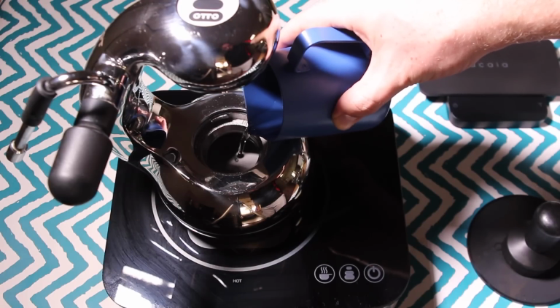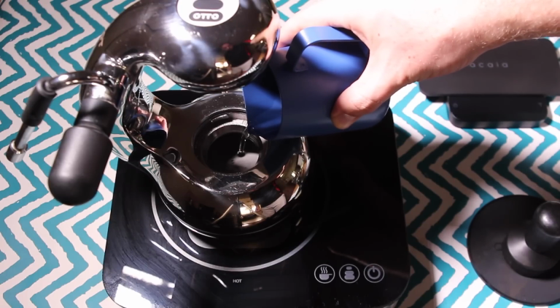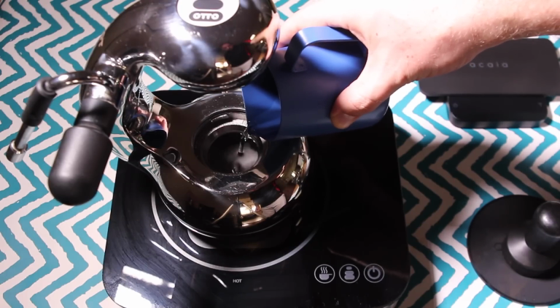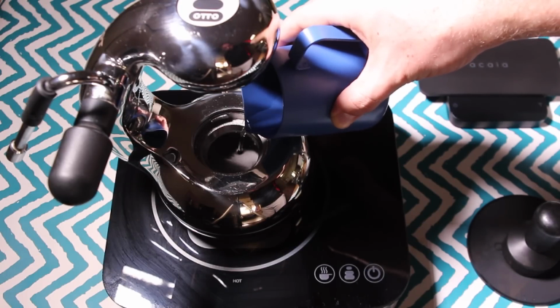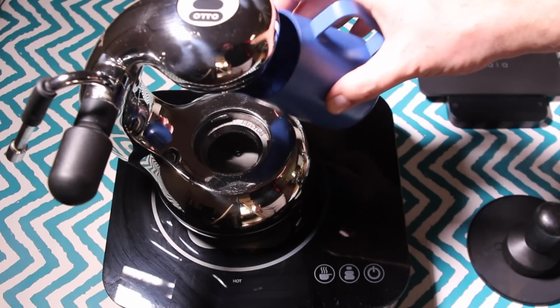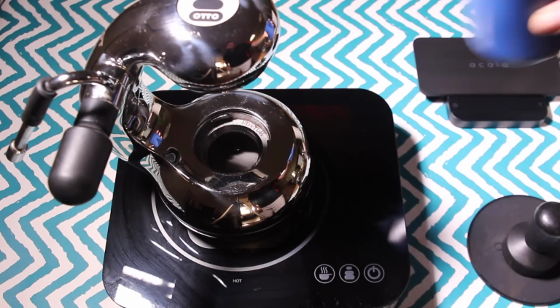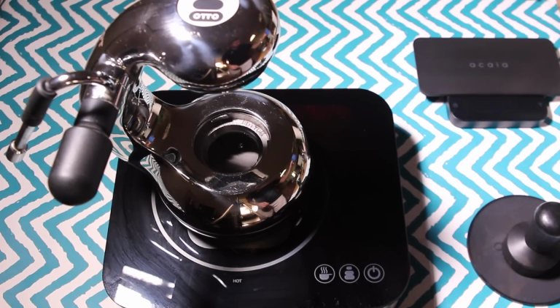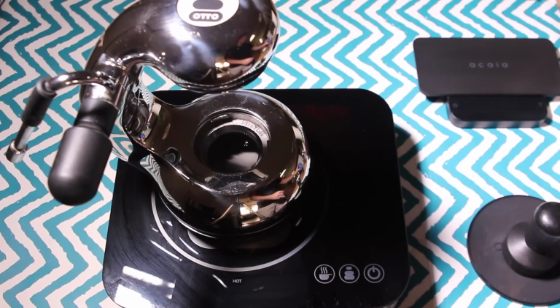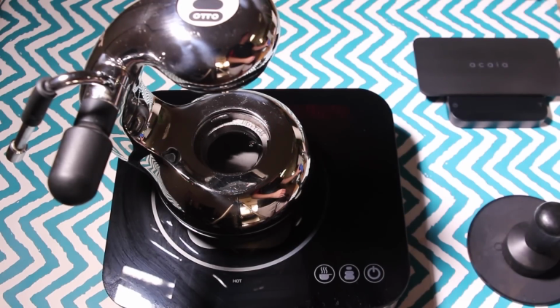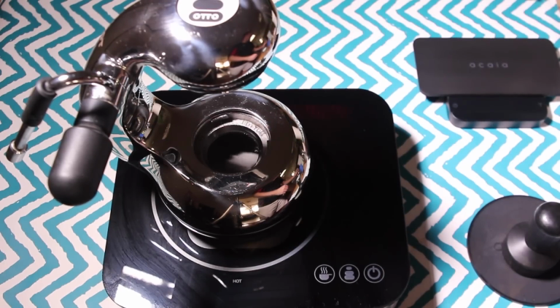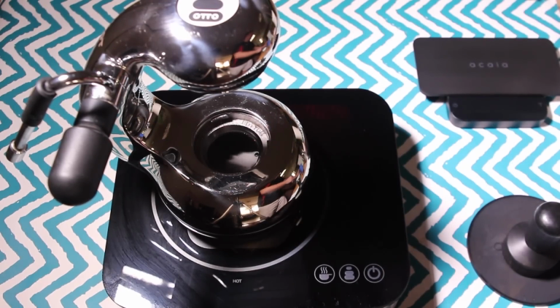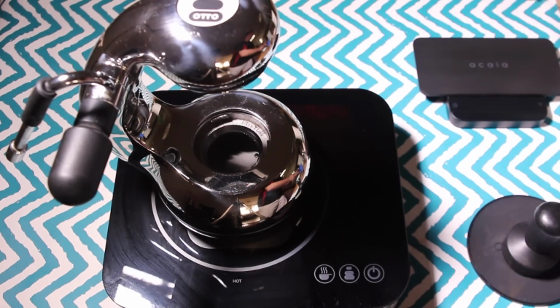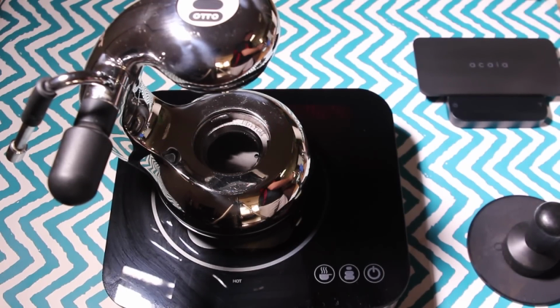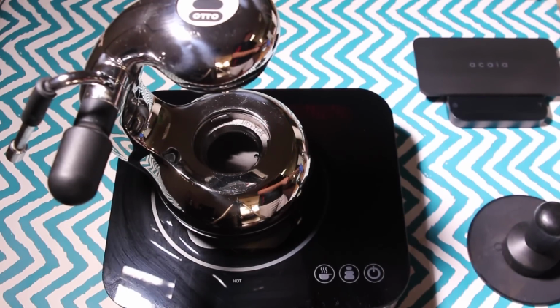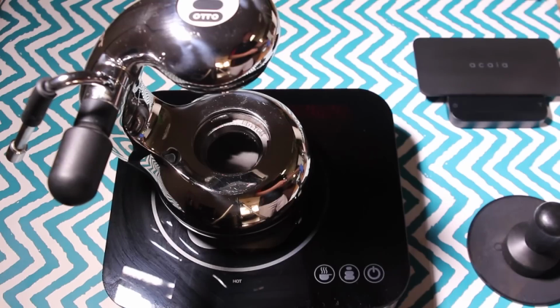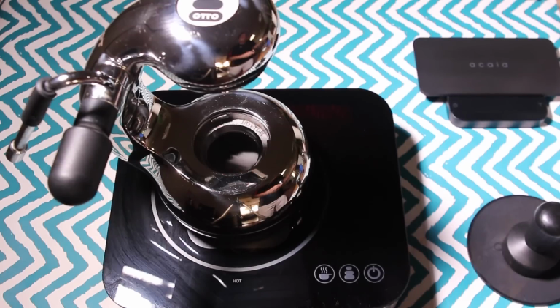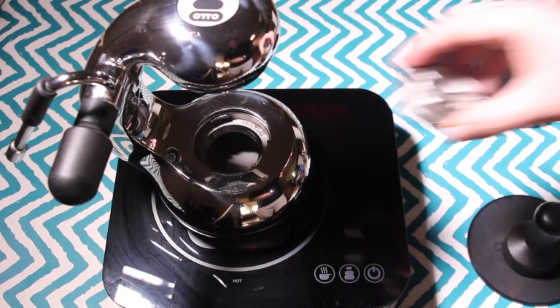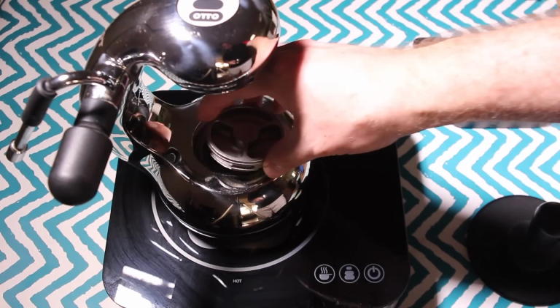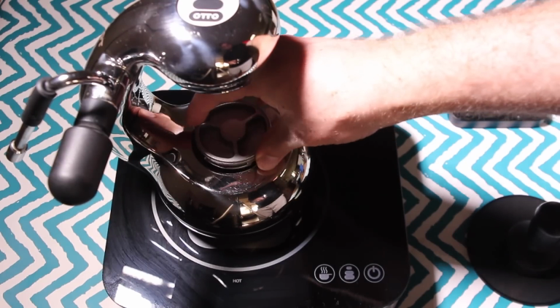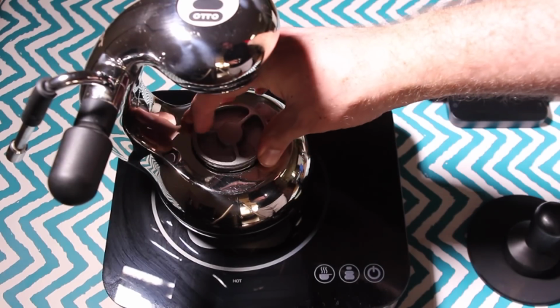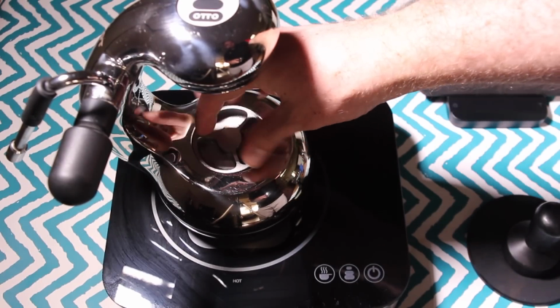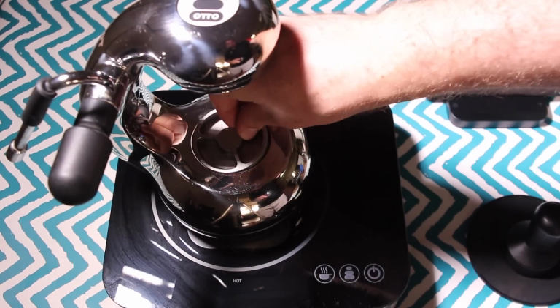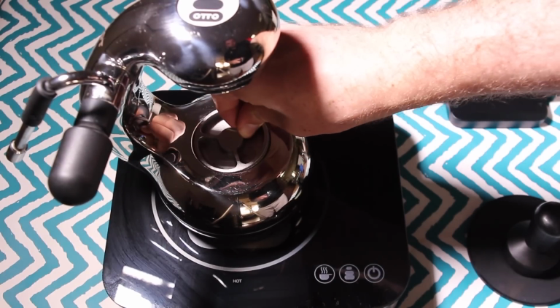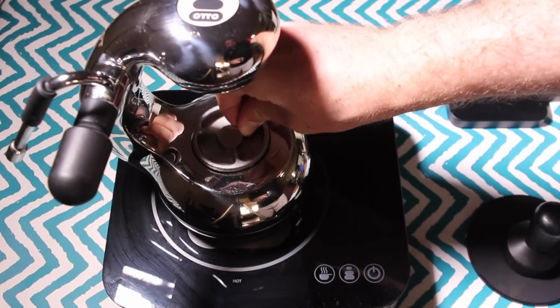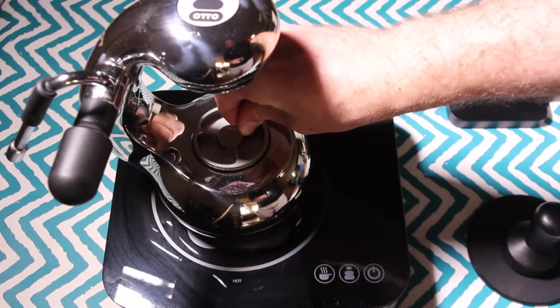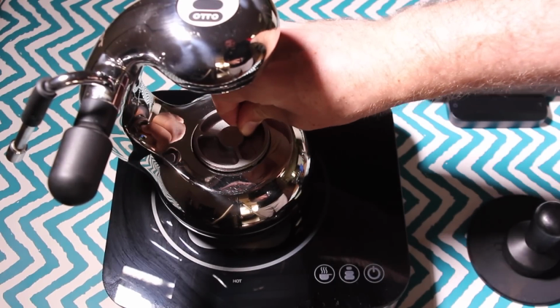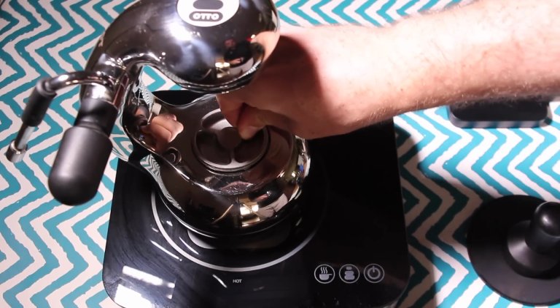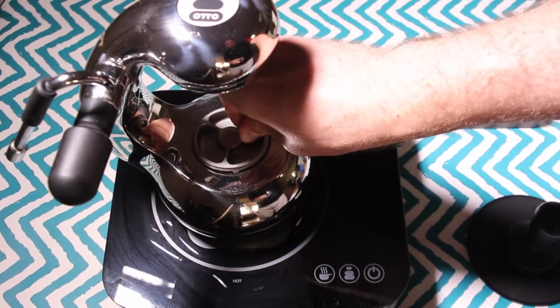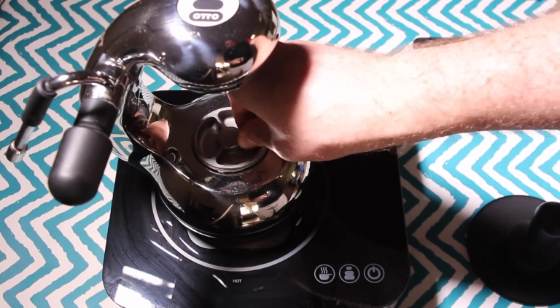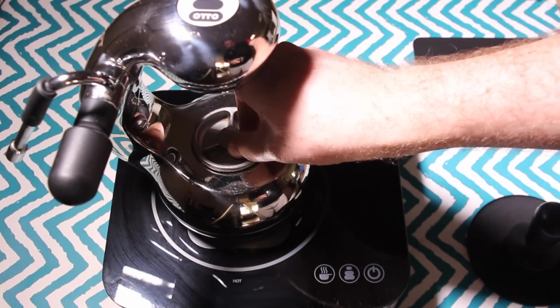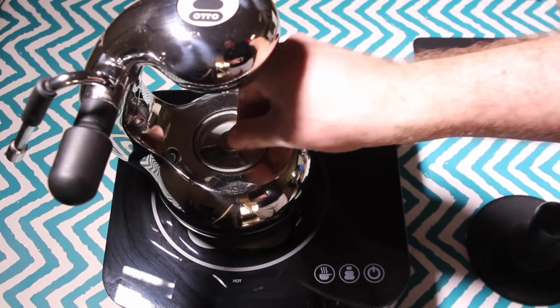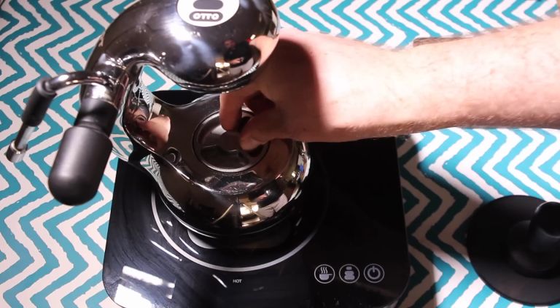If you don't know The Little Guy, basically it's a stovetop espresso maker — you provide a heat source at the bottom. There's a little boiler in the bottom that heats up and extracts coffee, and there's also a steam arm so that you can steam milk as well.